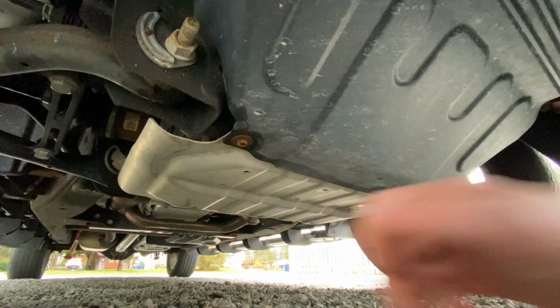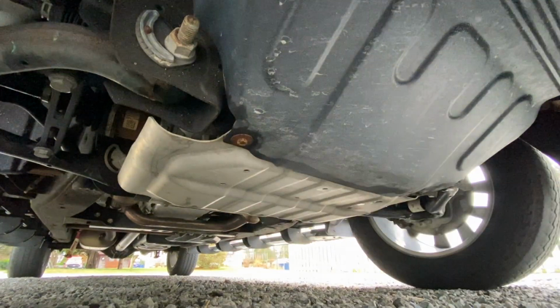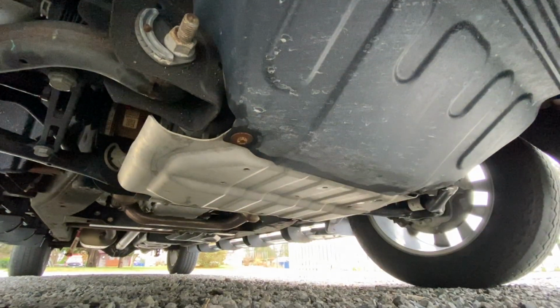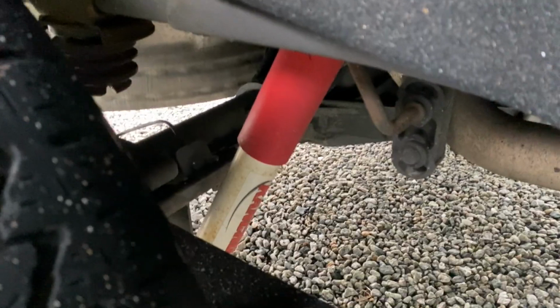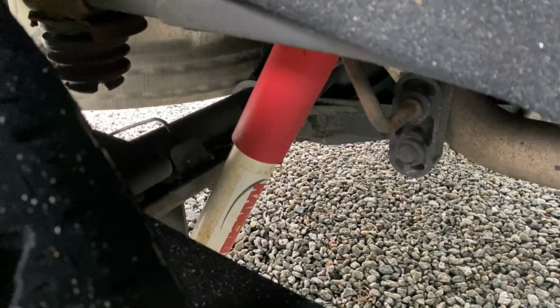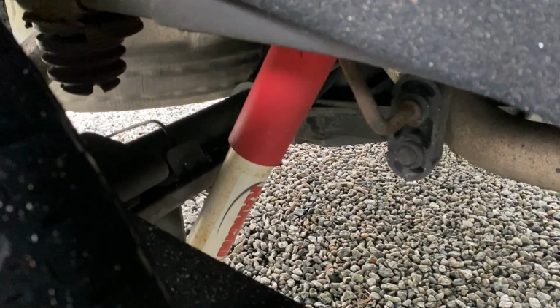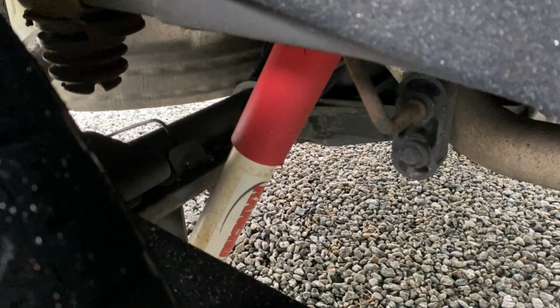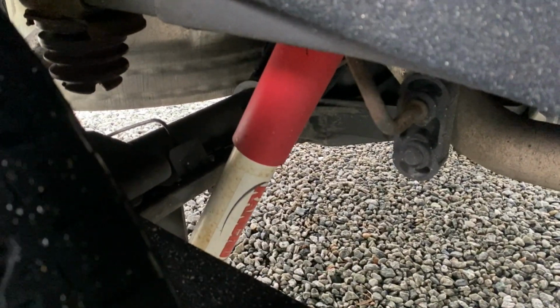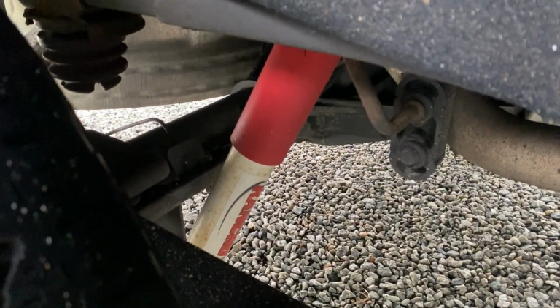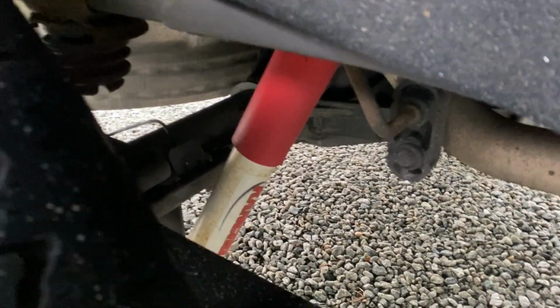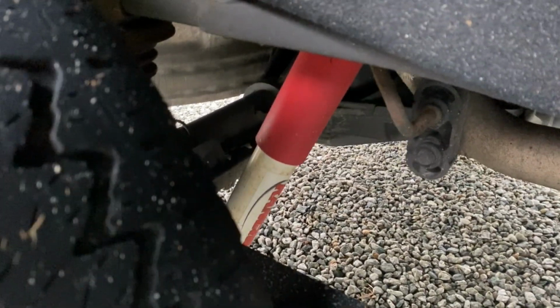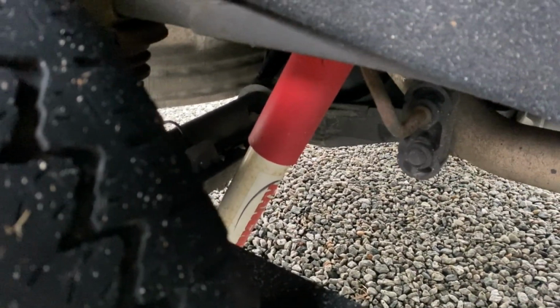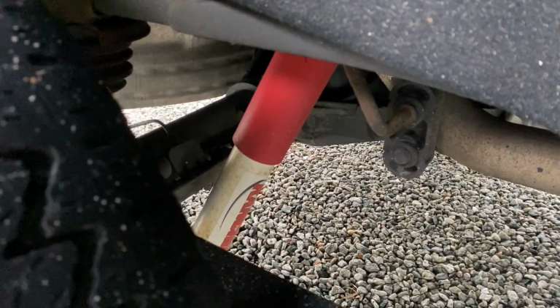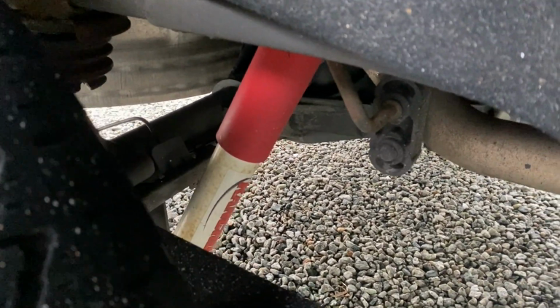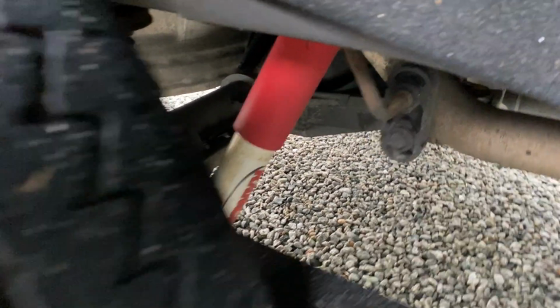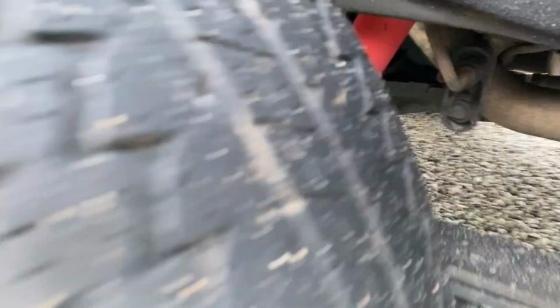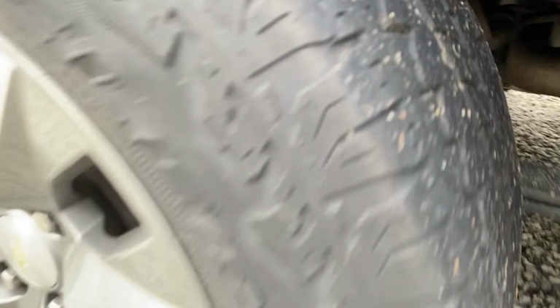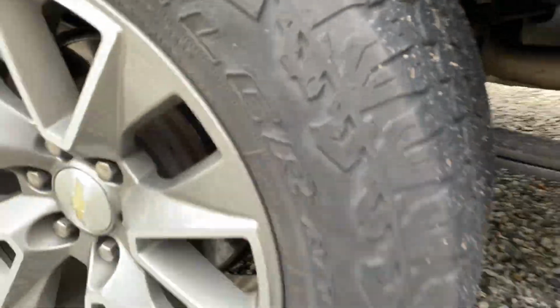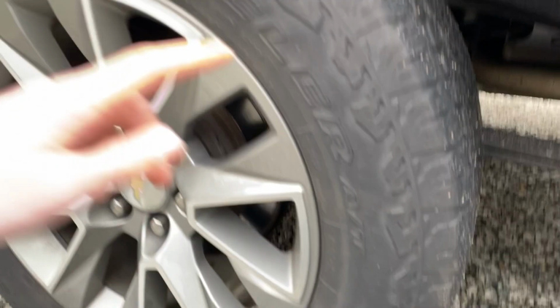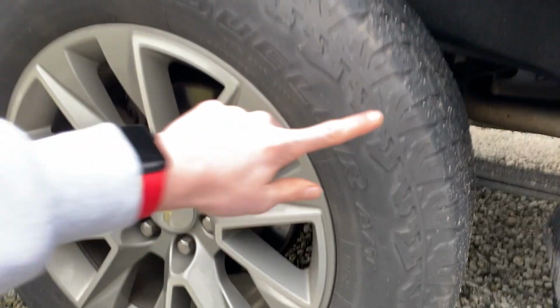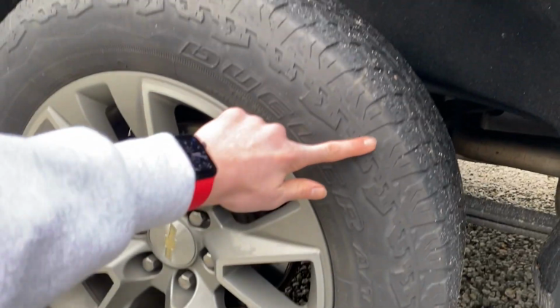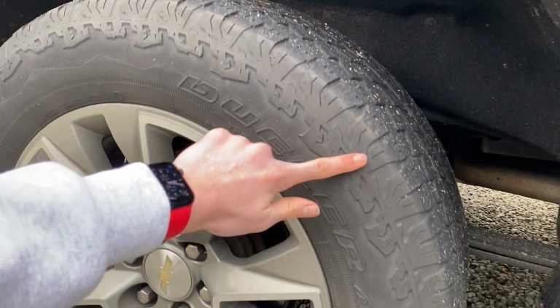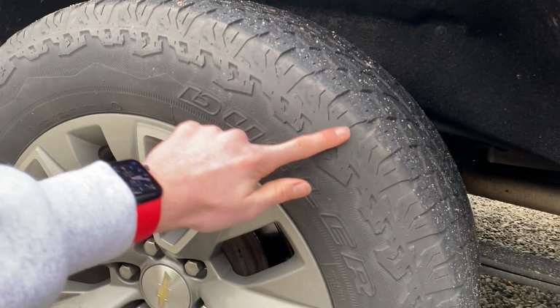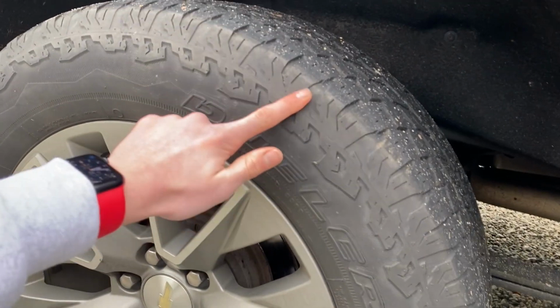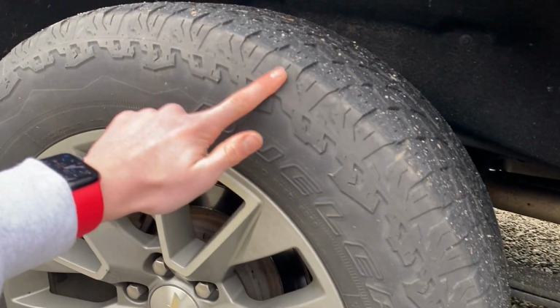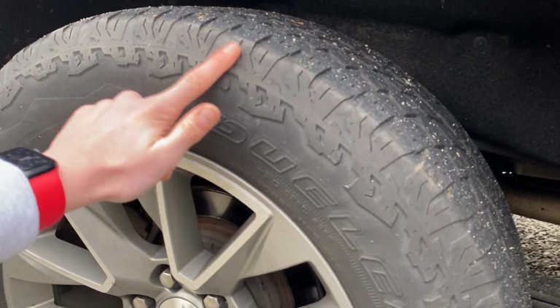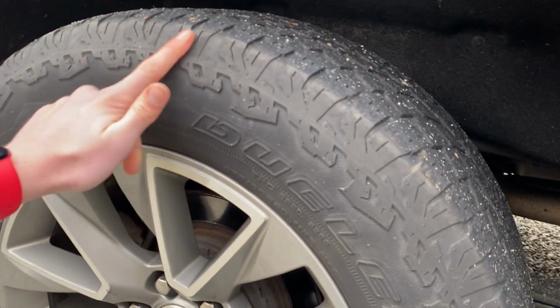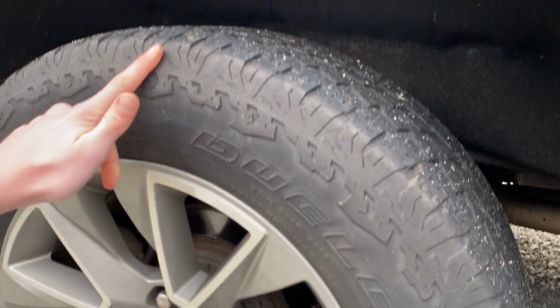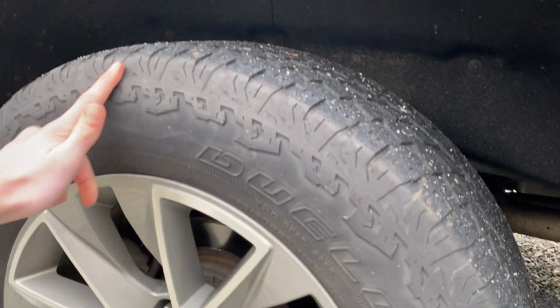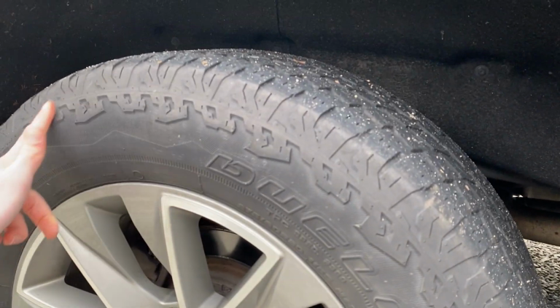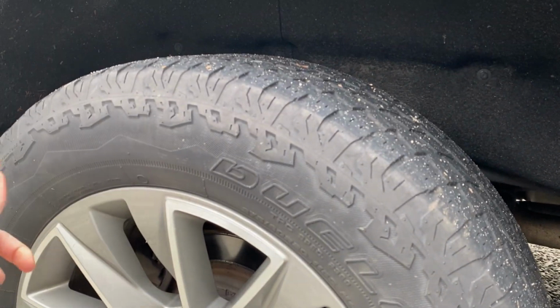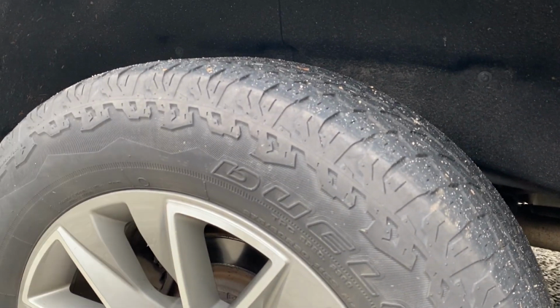In the rear, you get upgraded Rancho shocks on each side, as well as meatier tires — they aren't as meaty anymore, but they were when the truck was brand new.